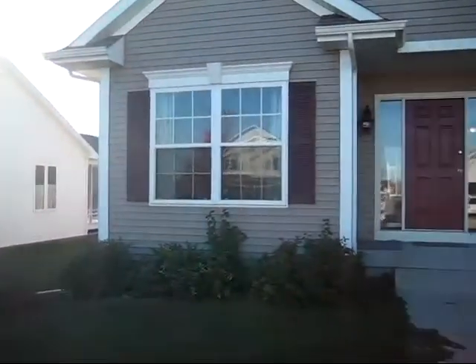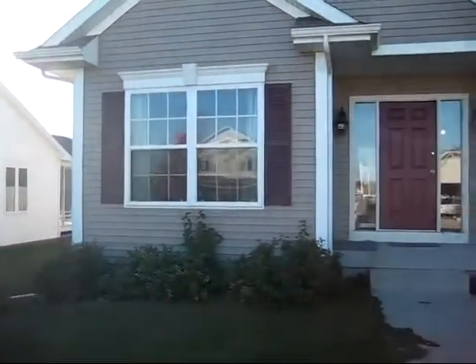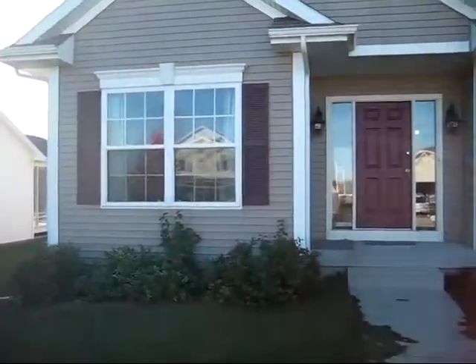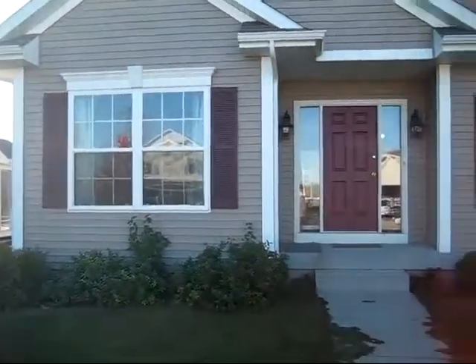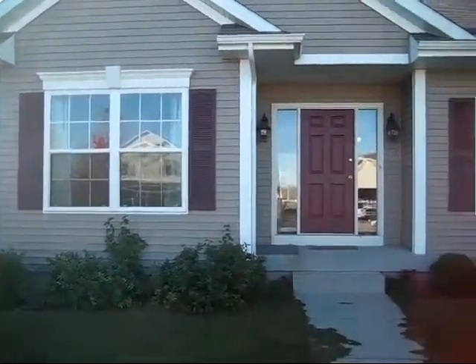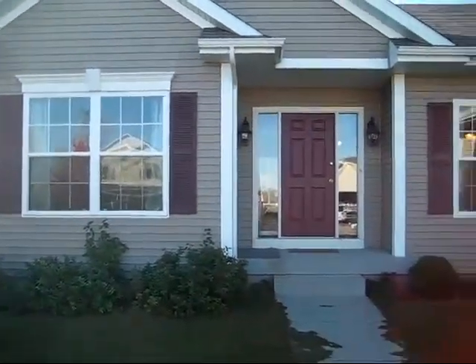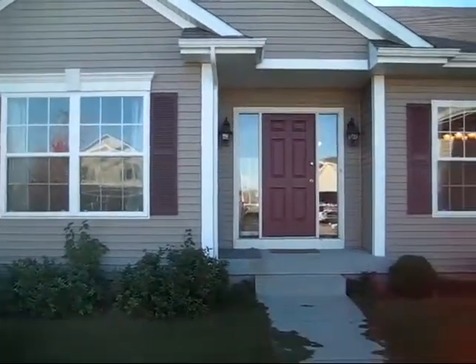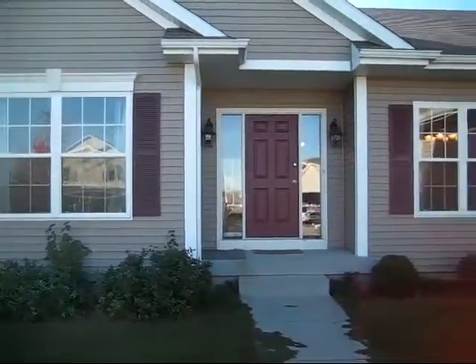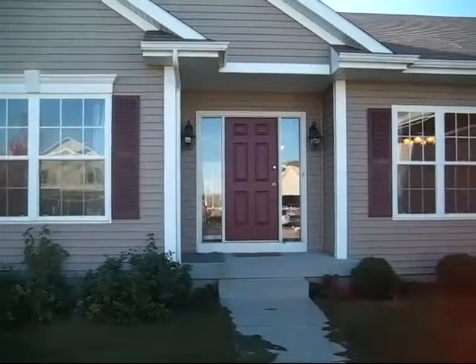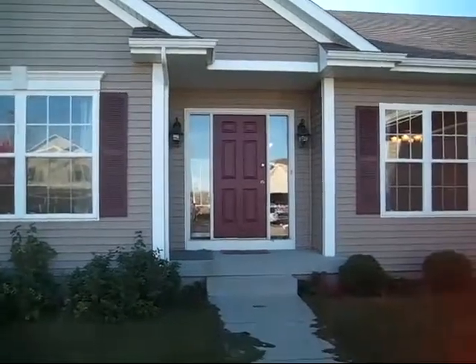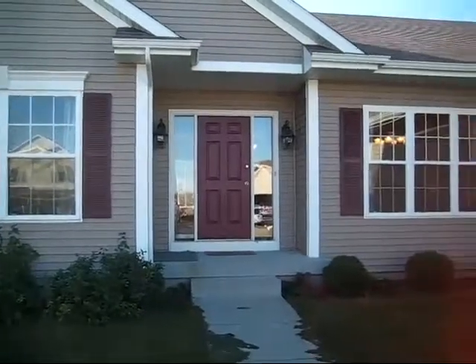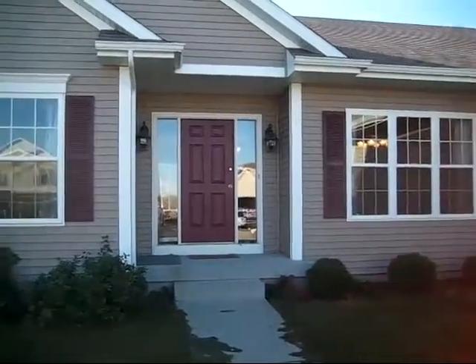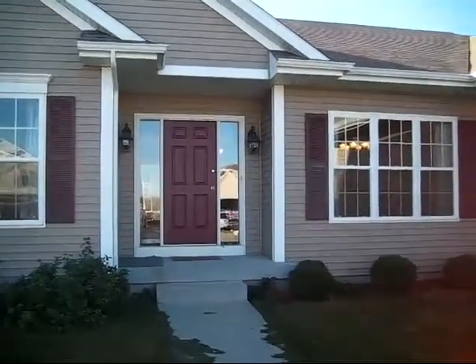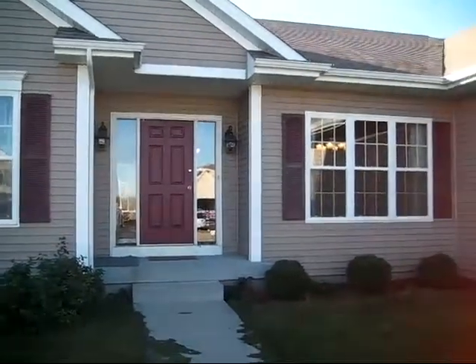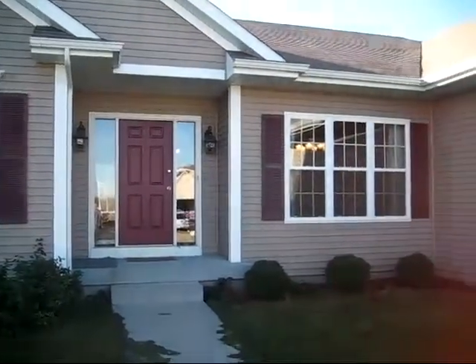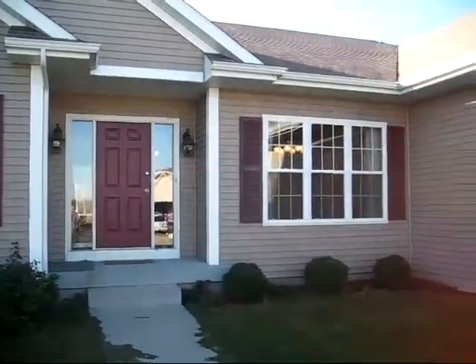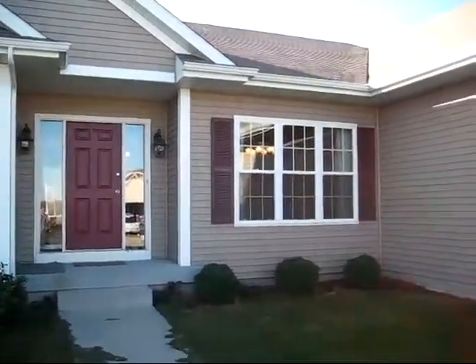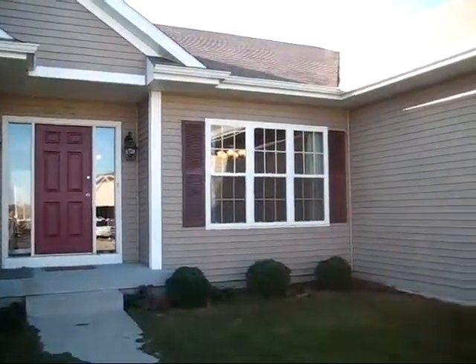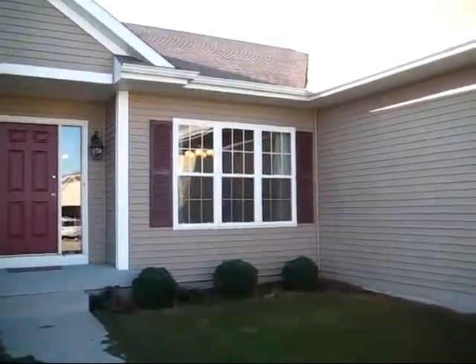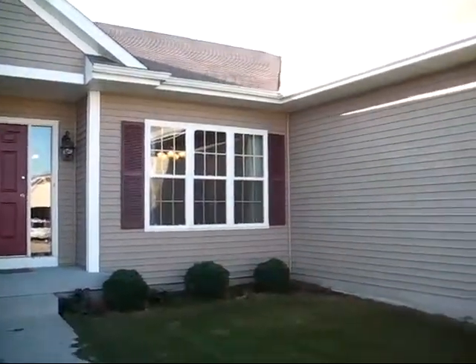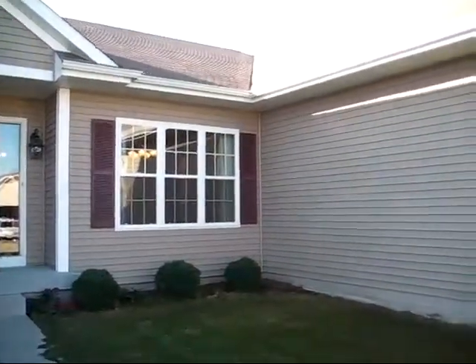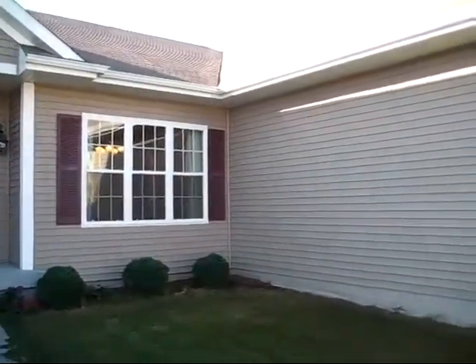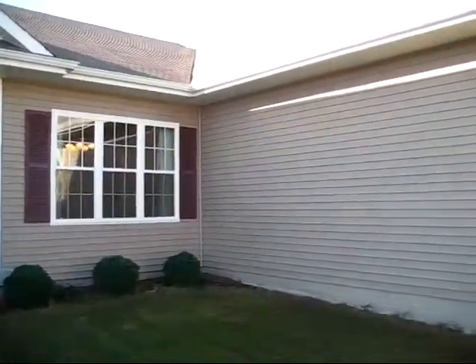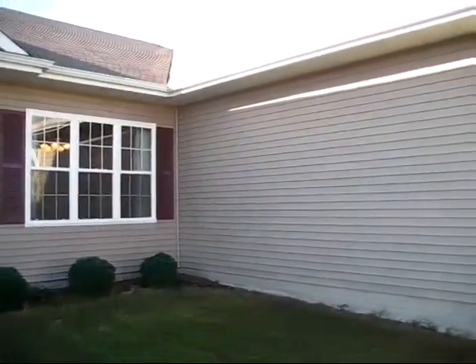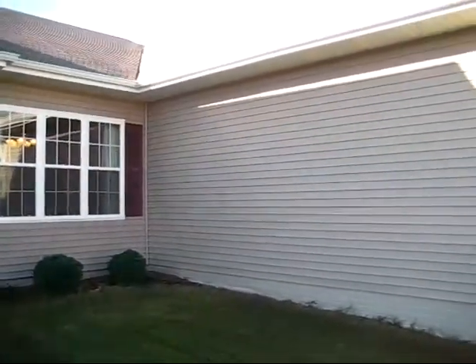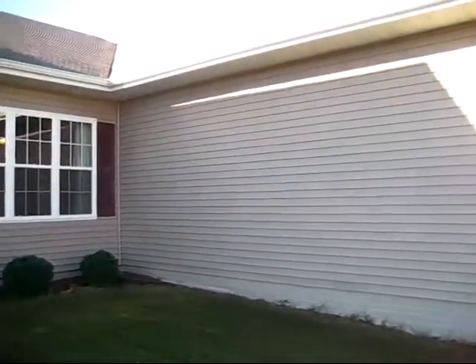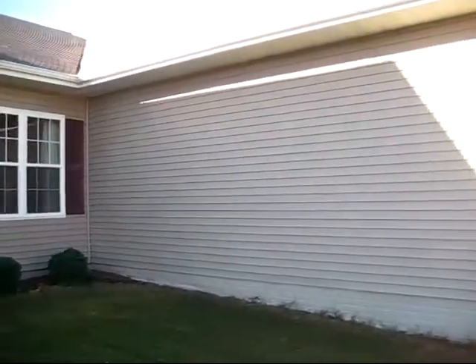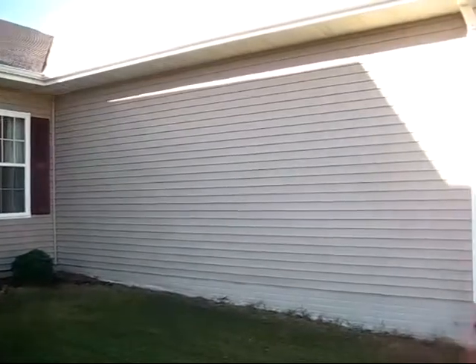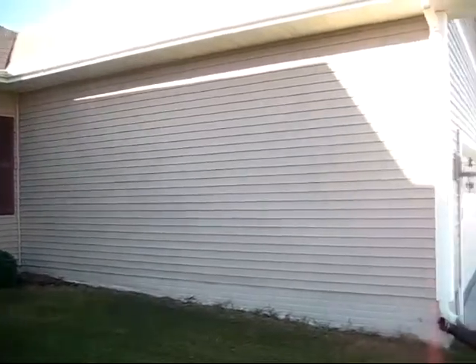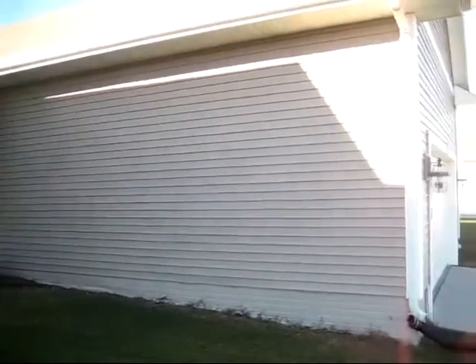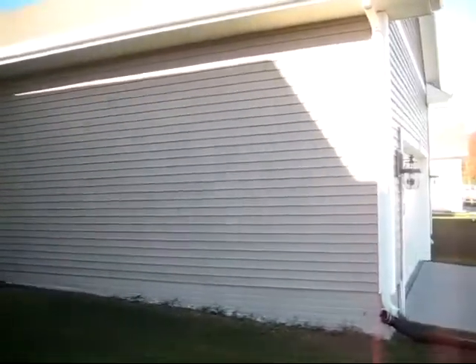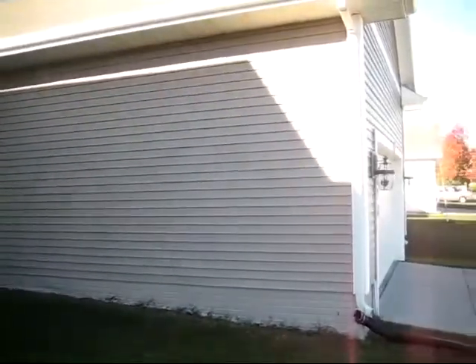Here's a view of the front of the home, and then the two-car garage on the front.